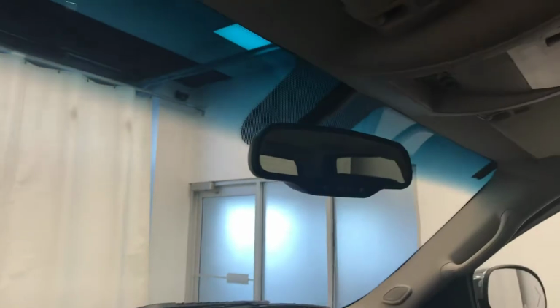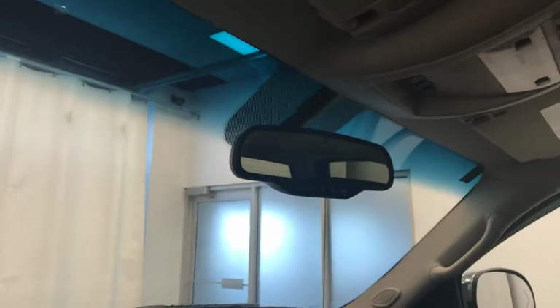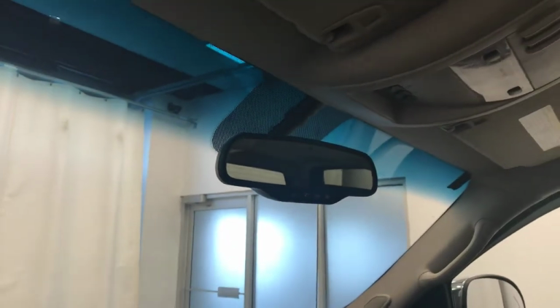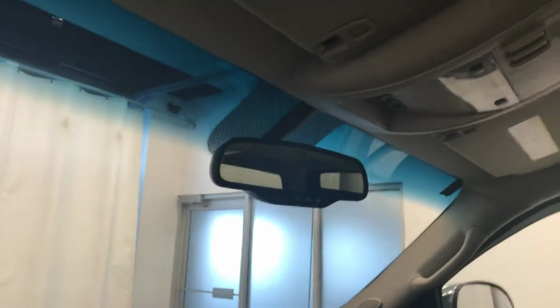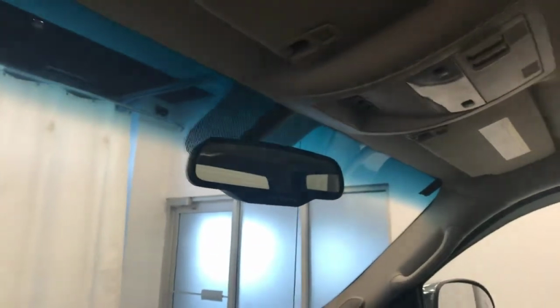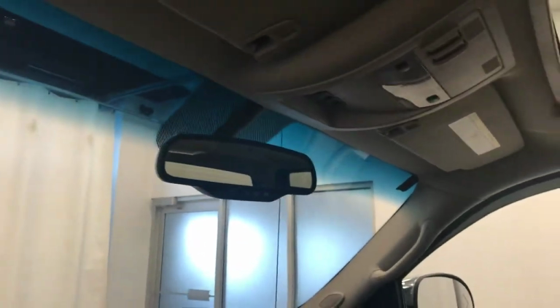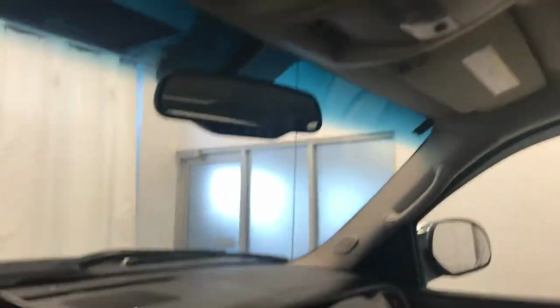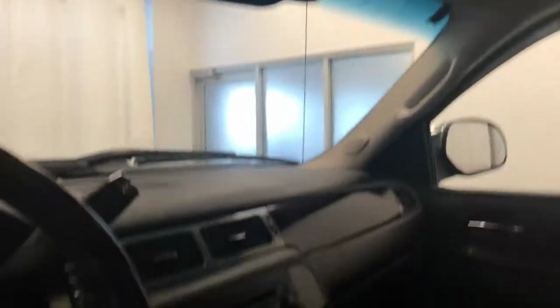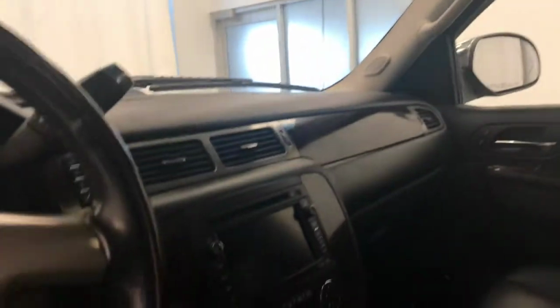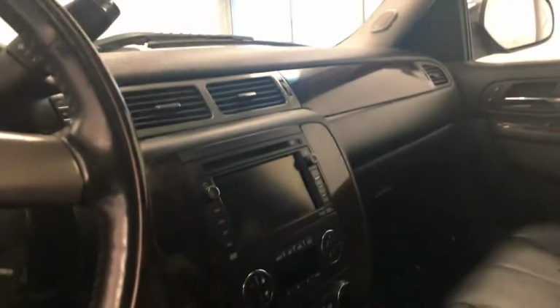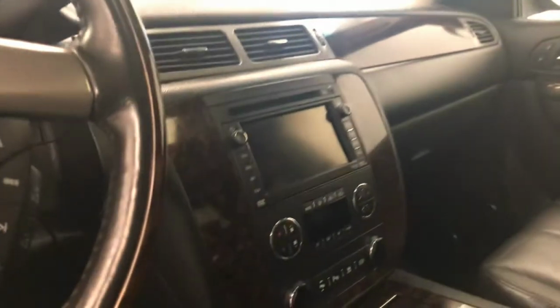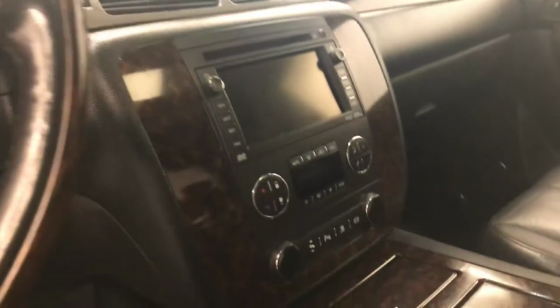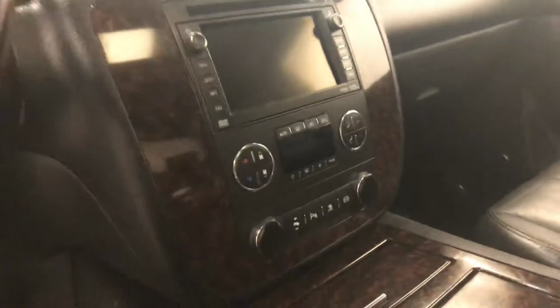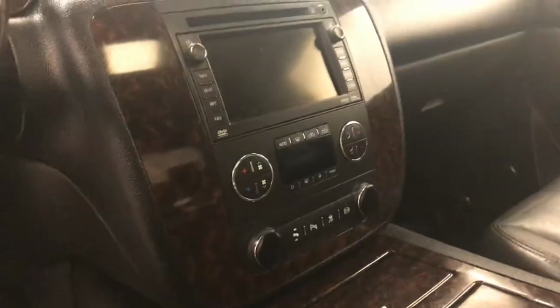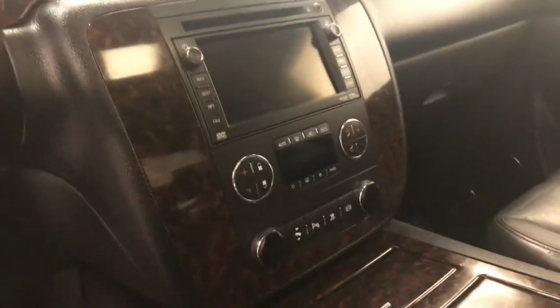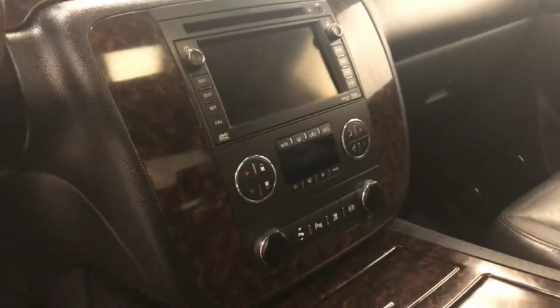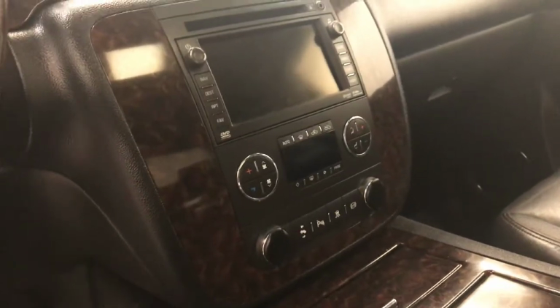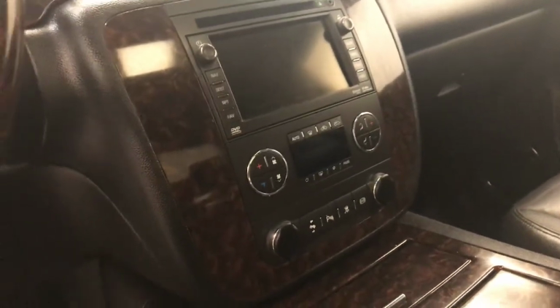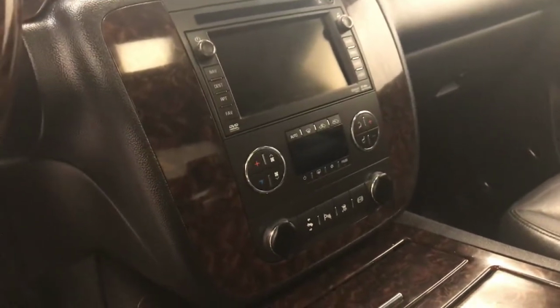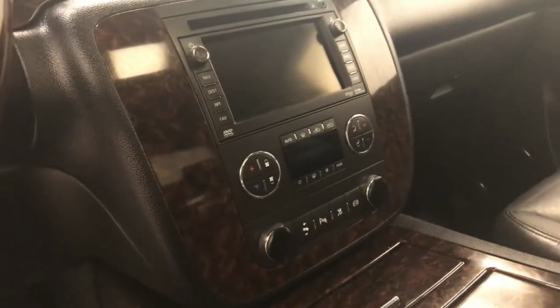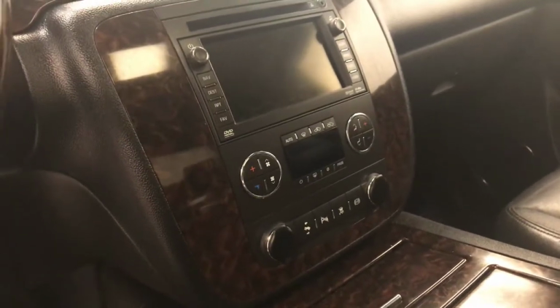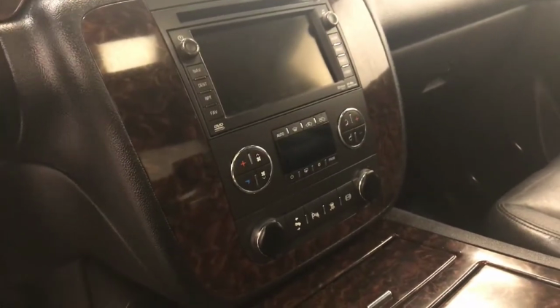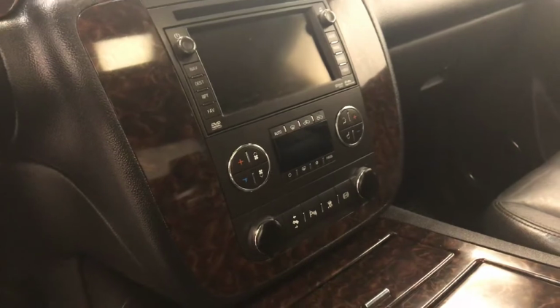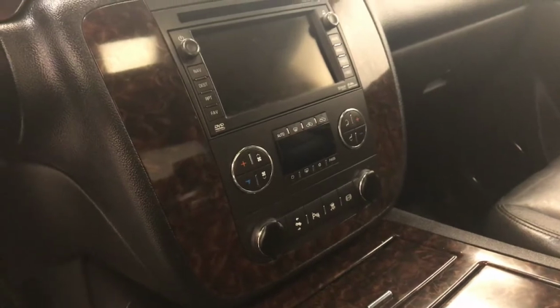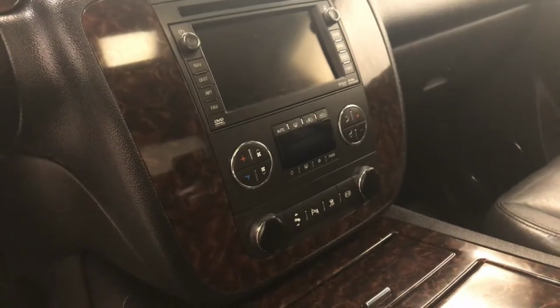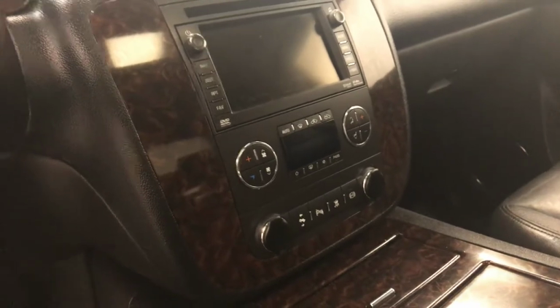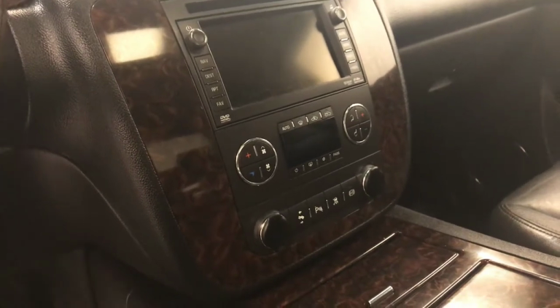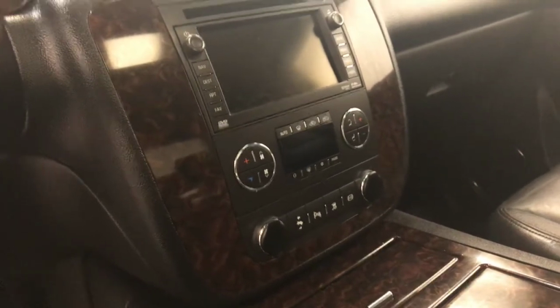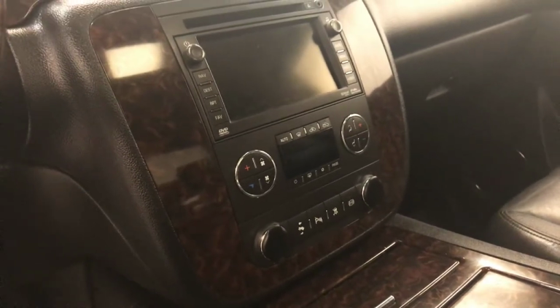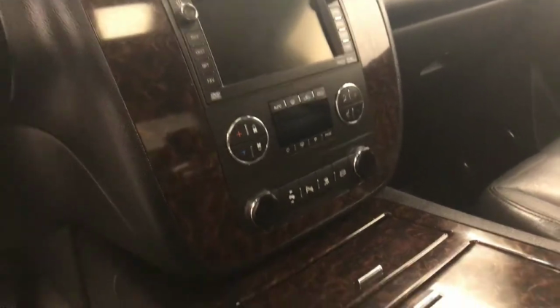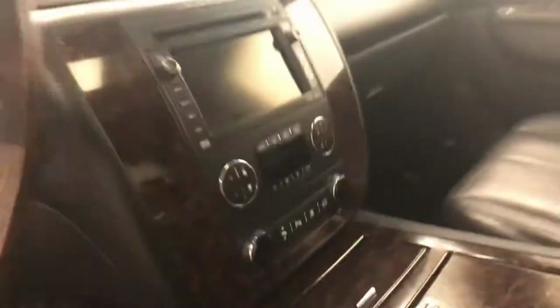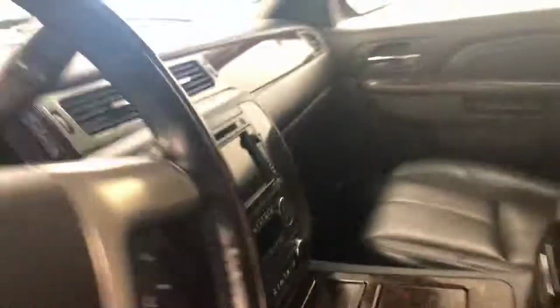OnStar 4G LTE with electrochromic mirror and garage door opener, sunroof control, CD AM/FM and satellite ready with USB and auxiliary support, dual zone electronic control AC, power adjustable foot pedals, plugging assist controls, traction control, and diesel exhaust brake.